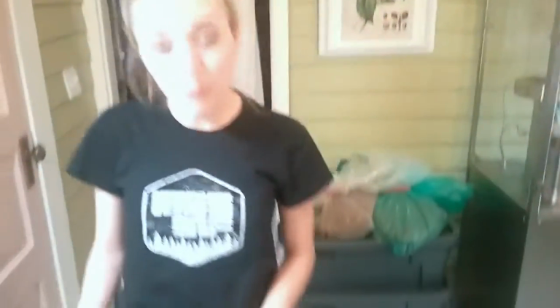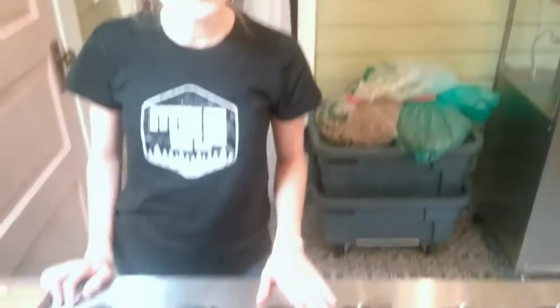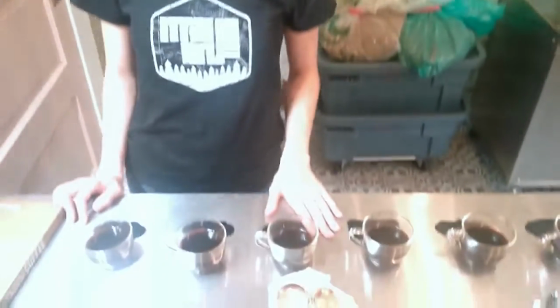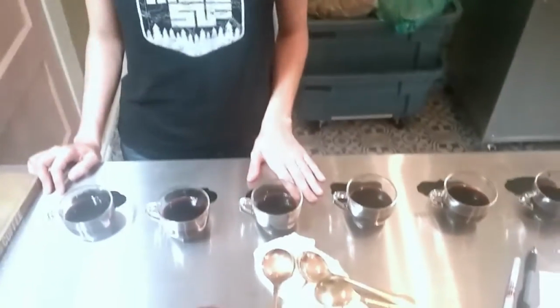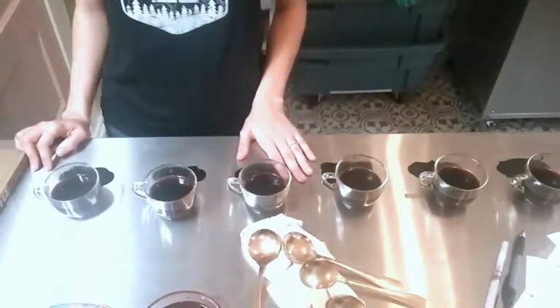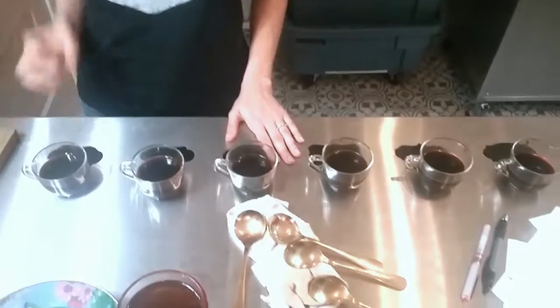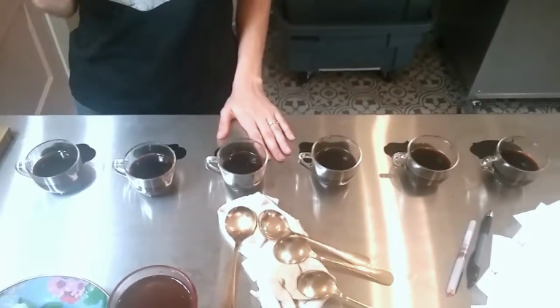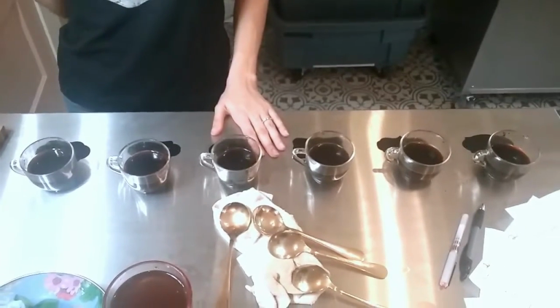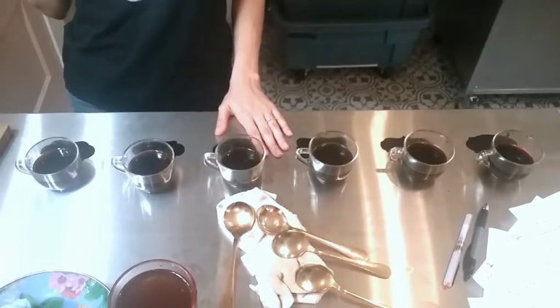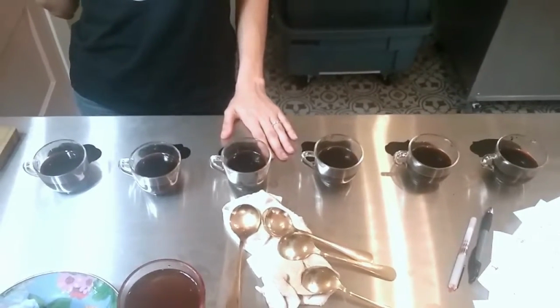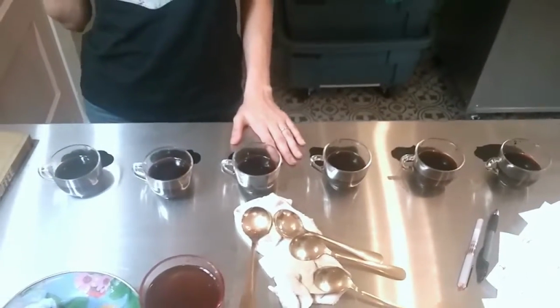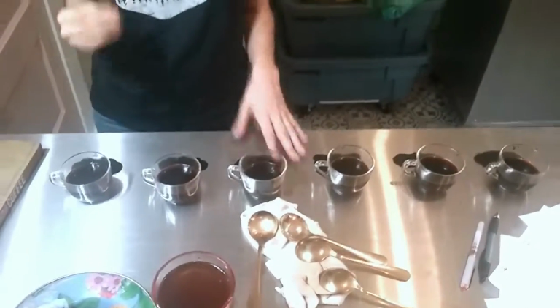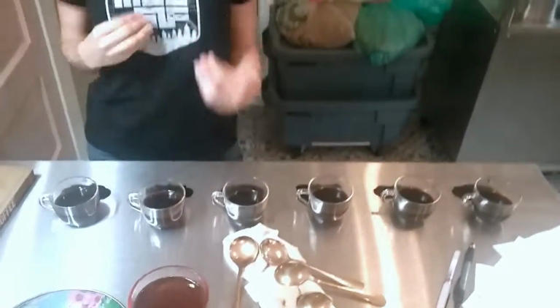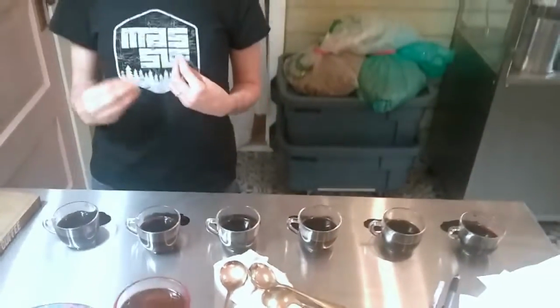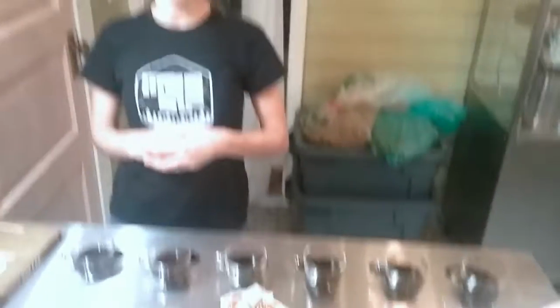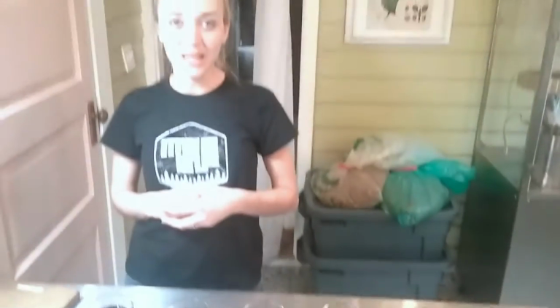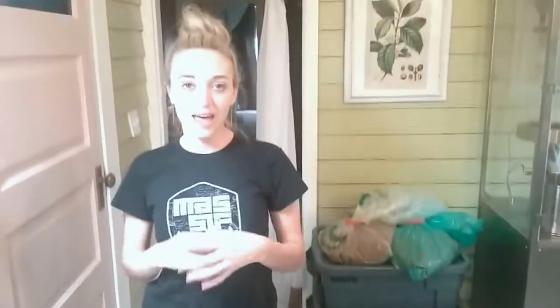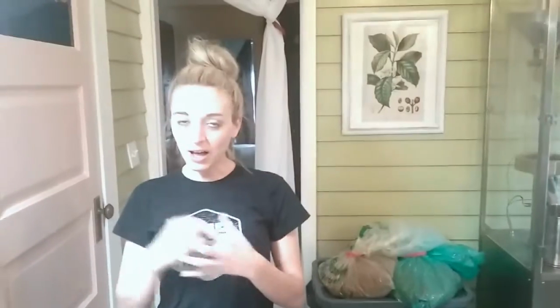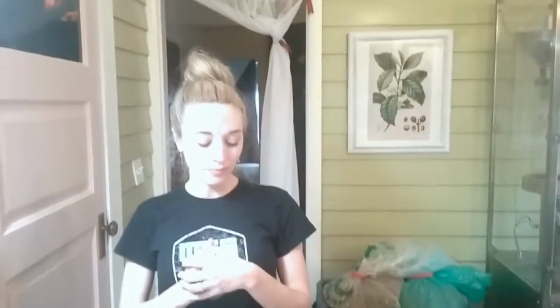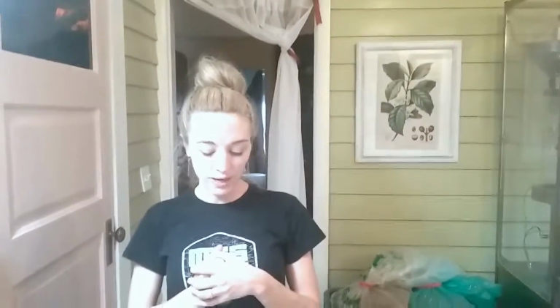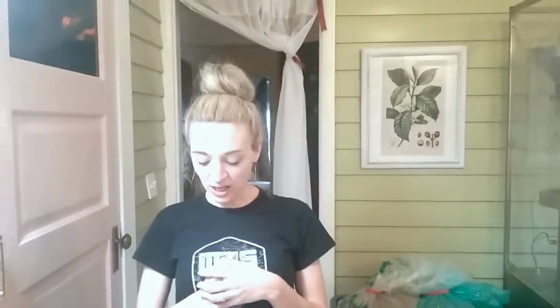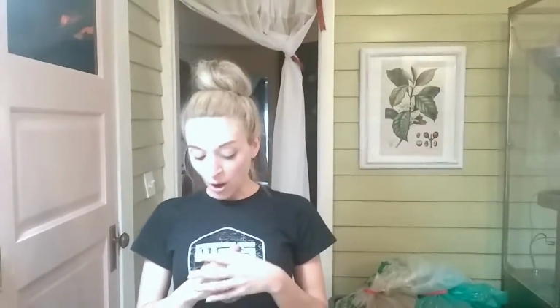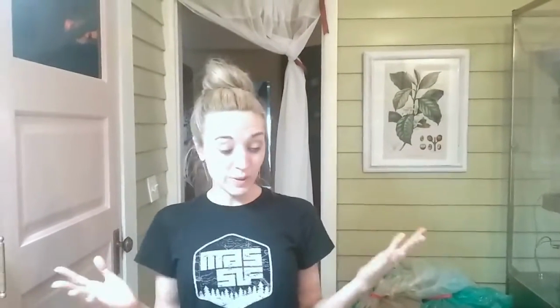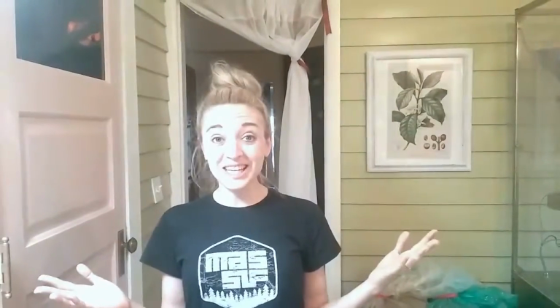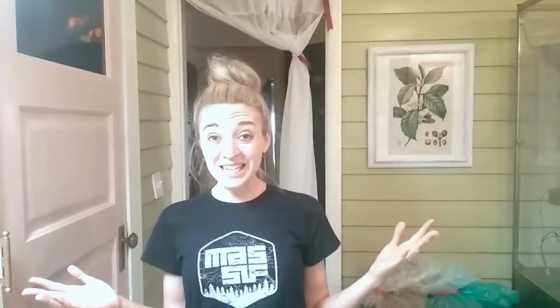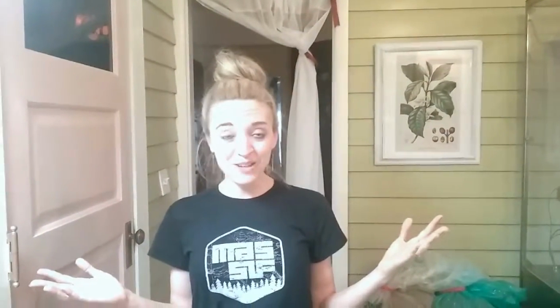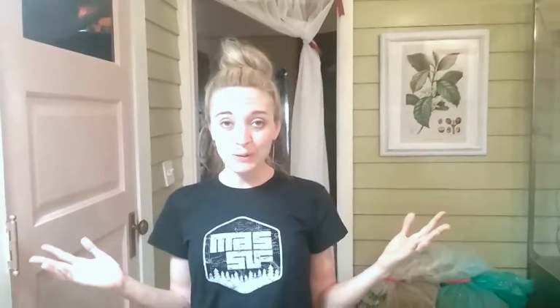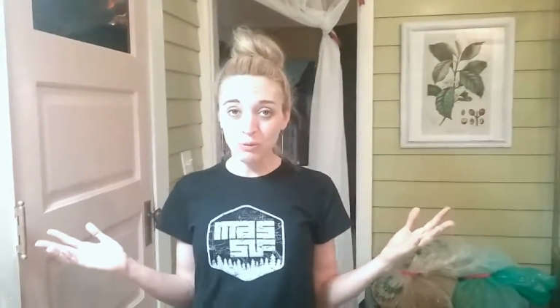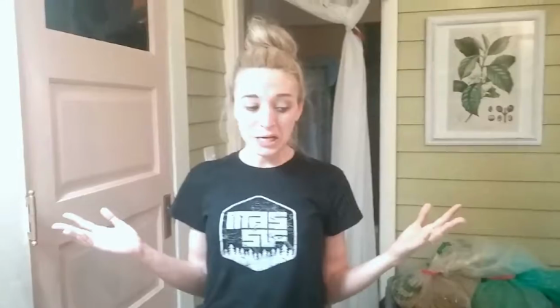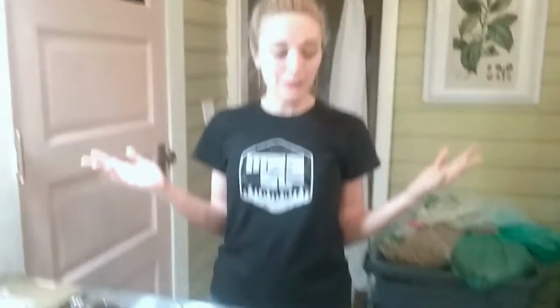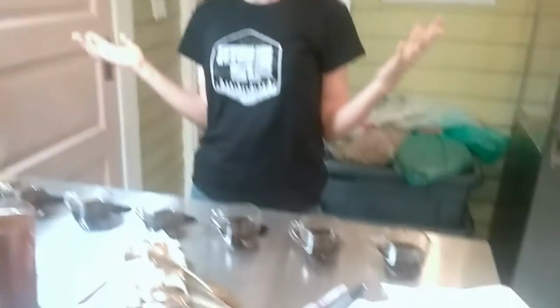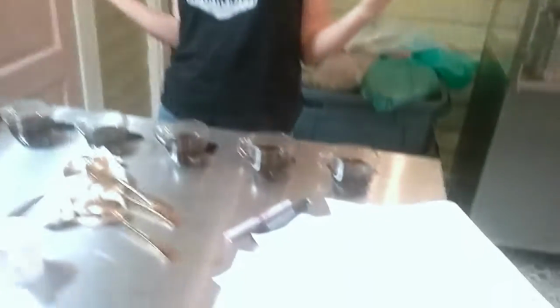Number four was interesting — it had kind of like a dark bread and molasses flavor to it, which I can see a lot of people really liking that combination. We've been teaching the kids how to taste coffee, so as we went through, we made notes, which was really fun.